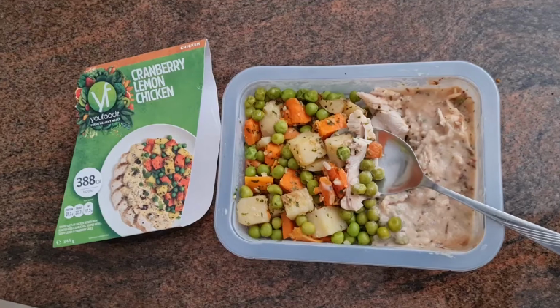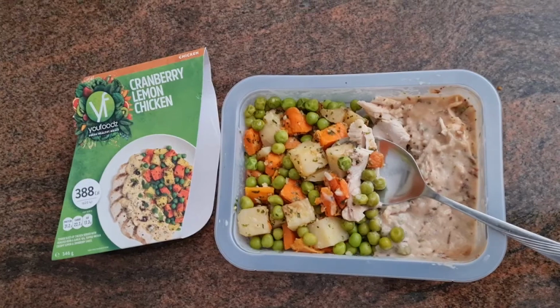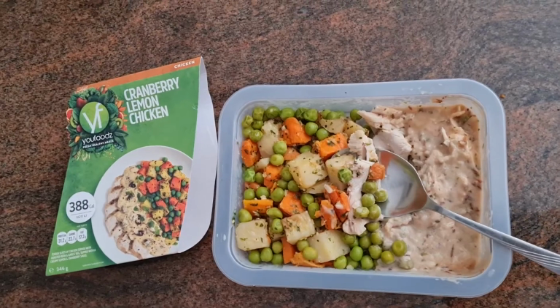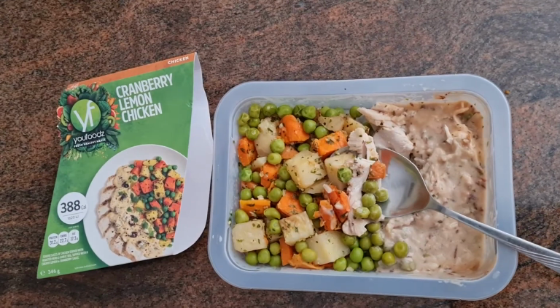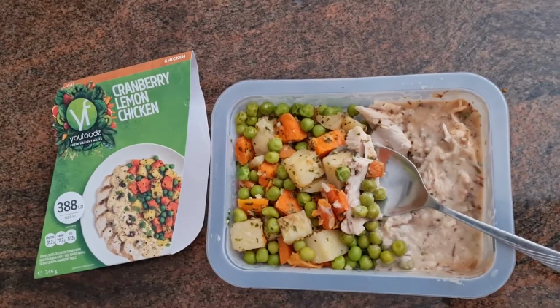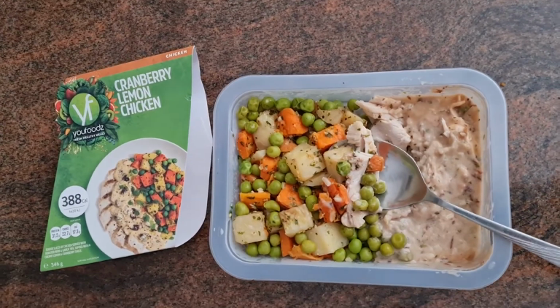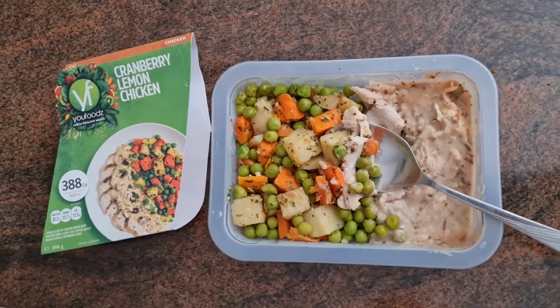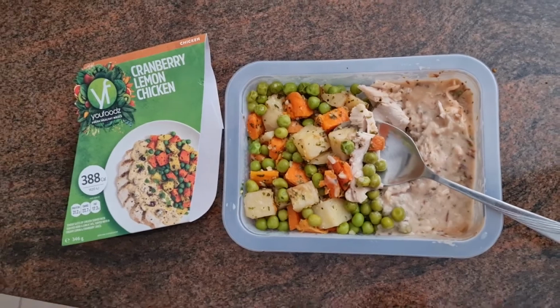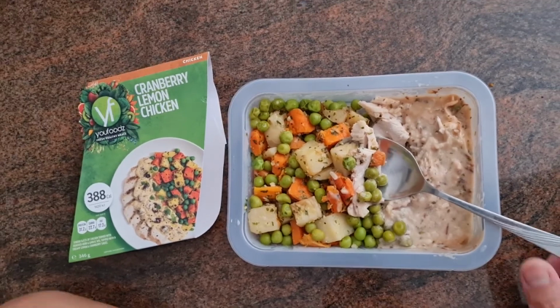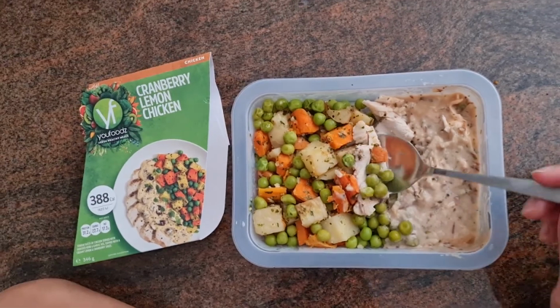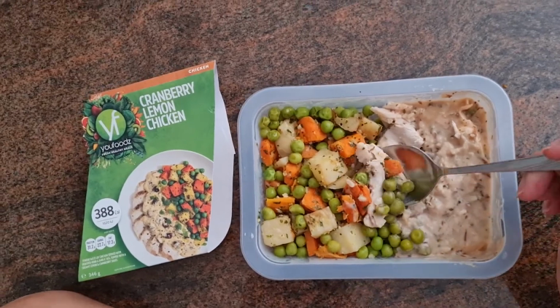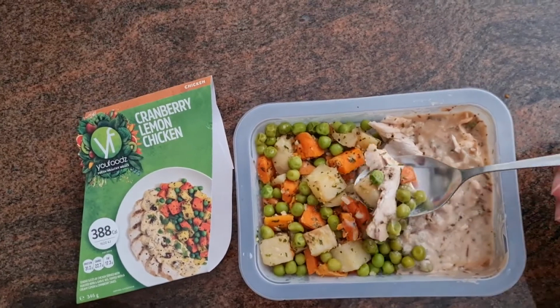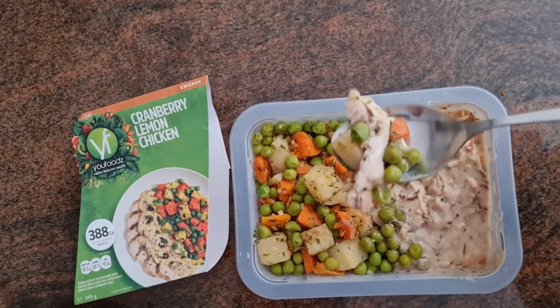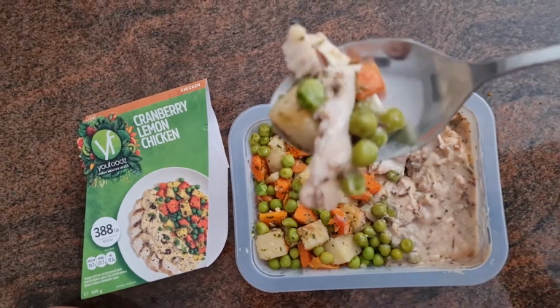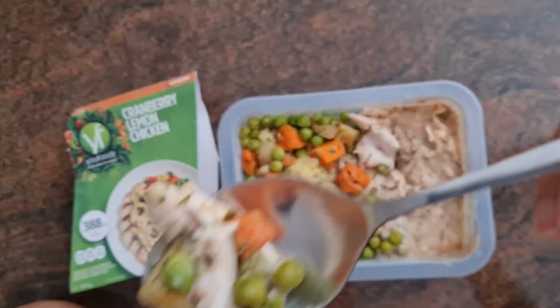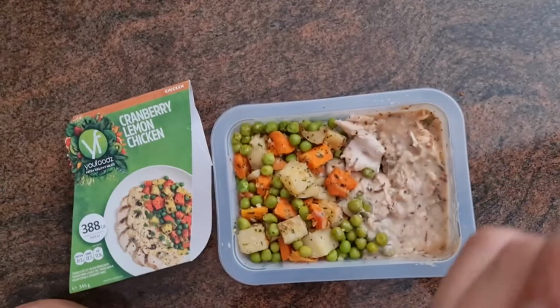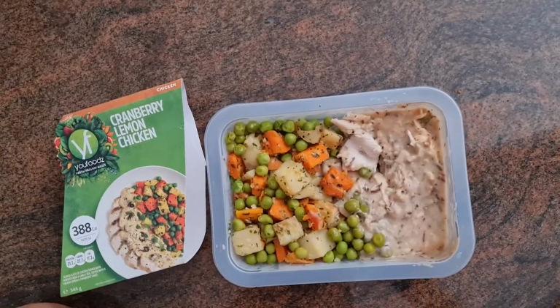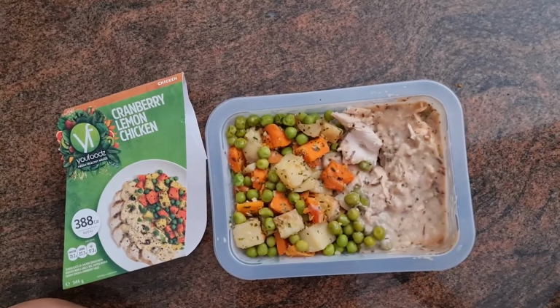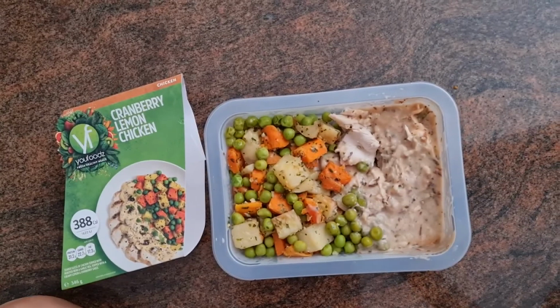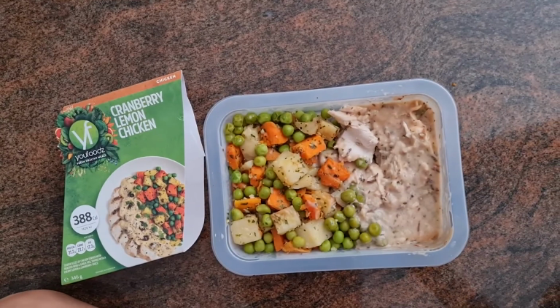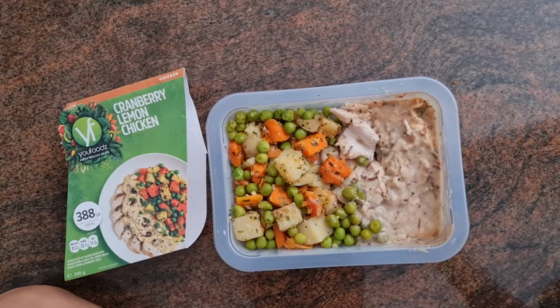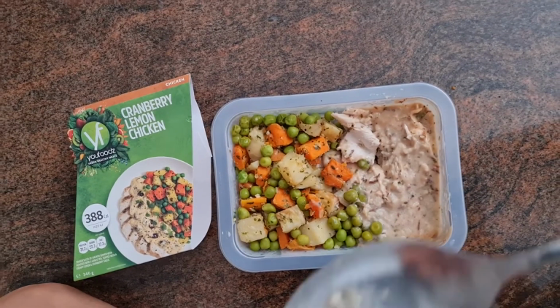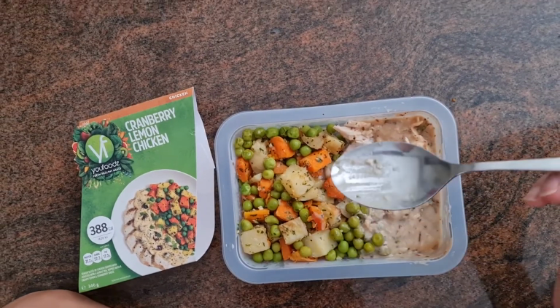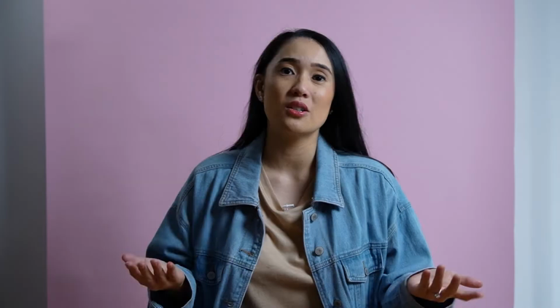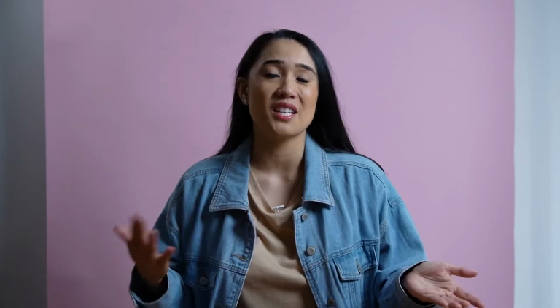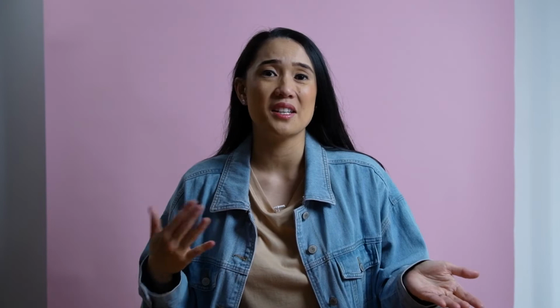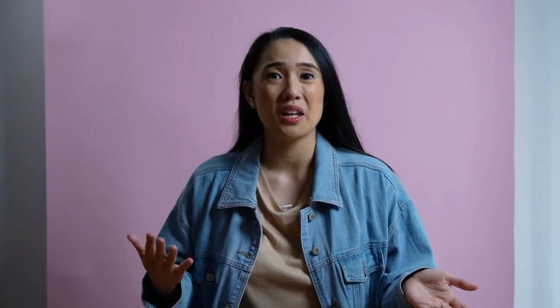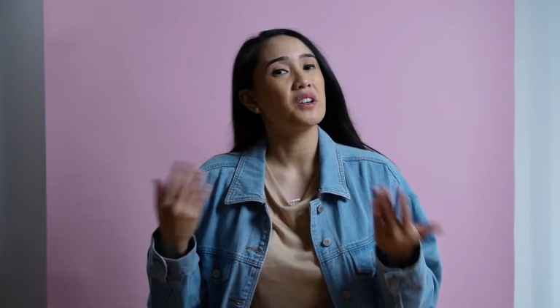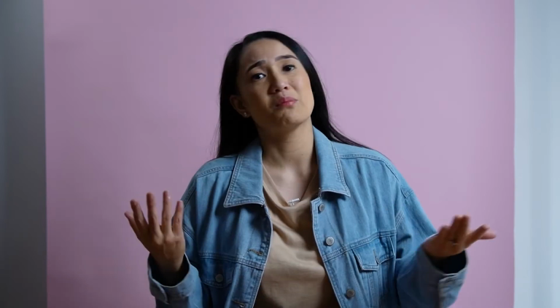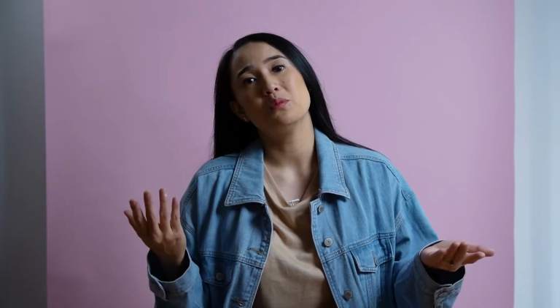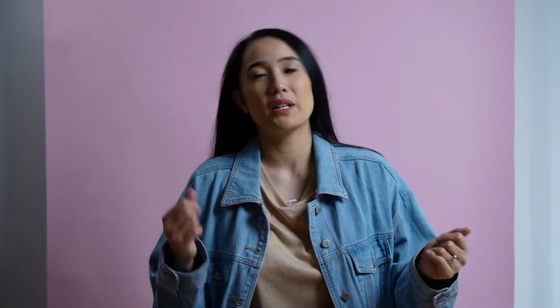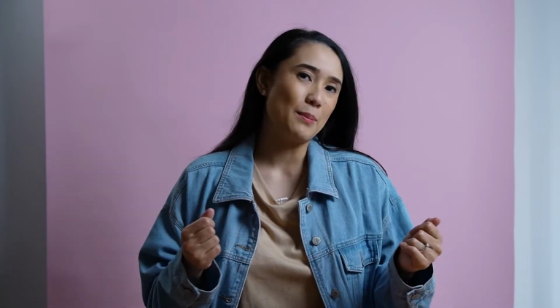Cranberry lemon chicken. This one feels a little bit similar to the other chicken meal. It's a staples meal — it tastes yummy. It's very simple but it's yummy.